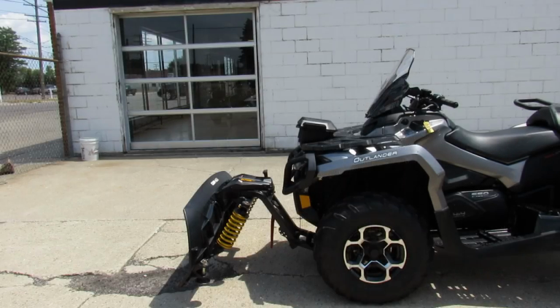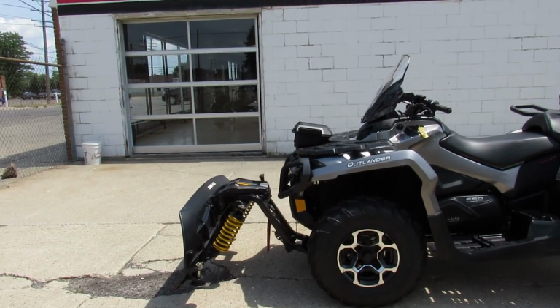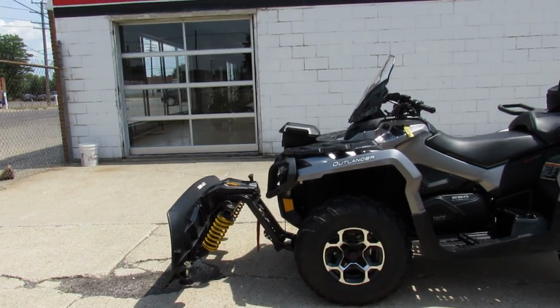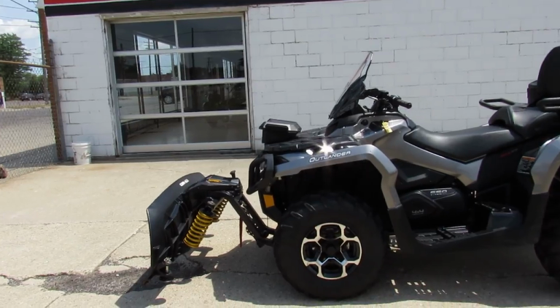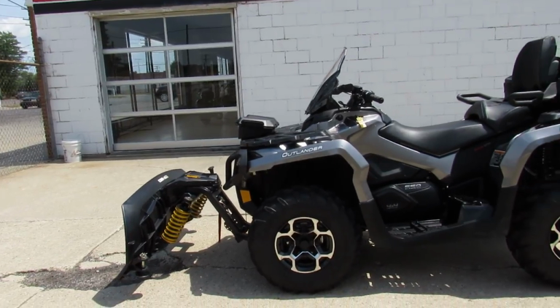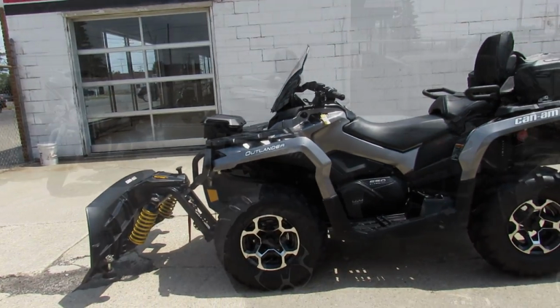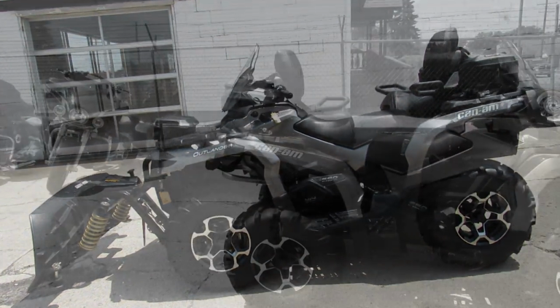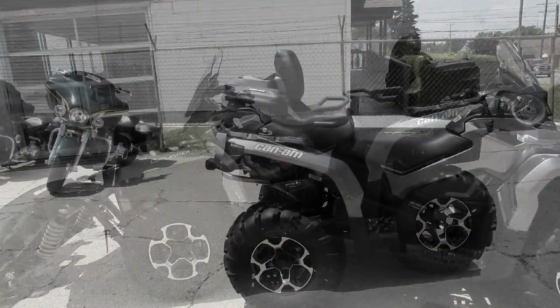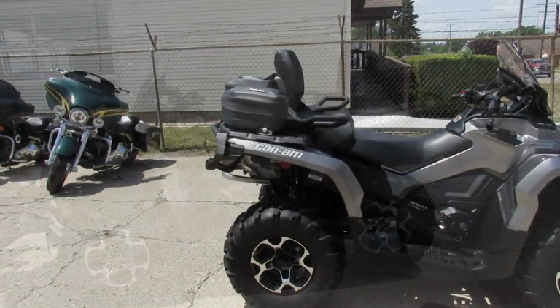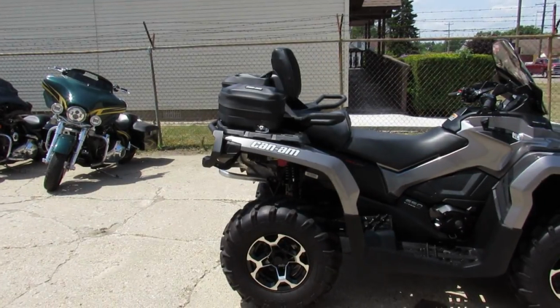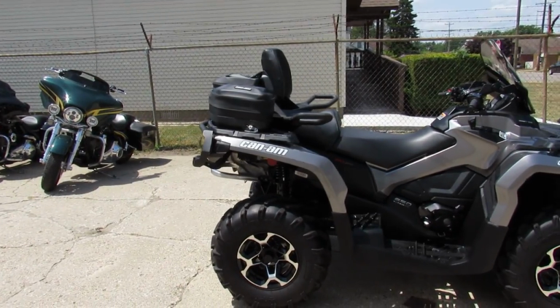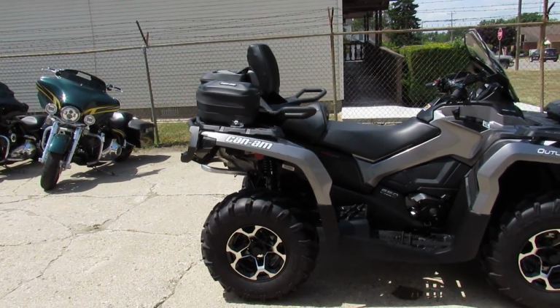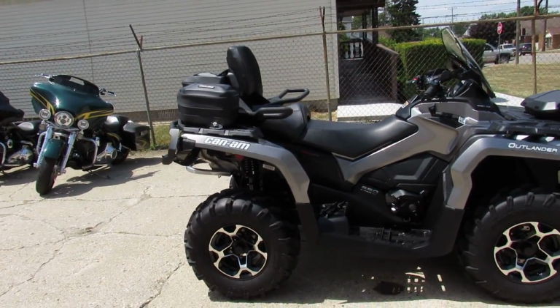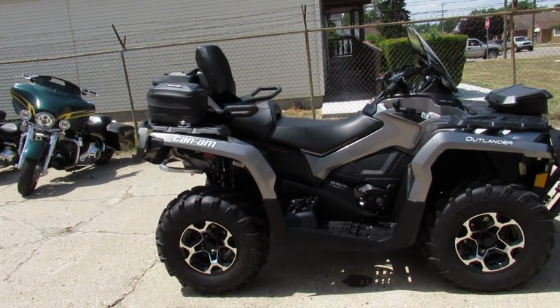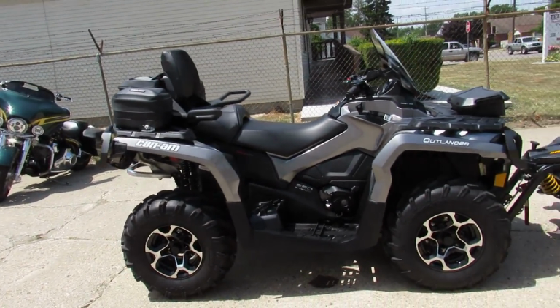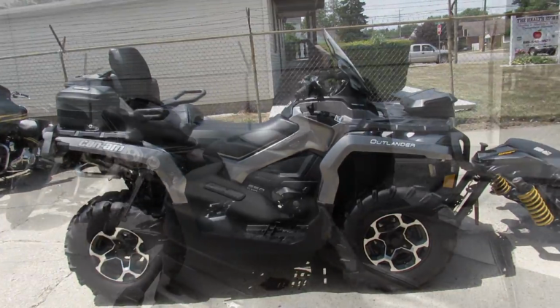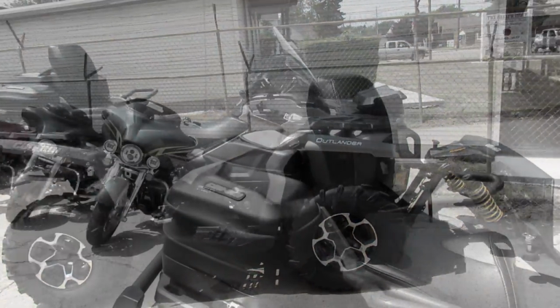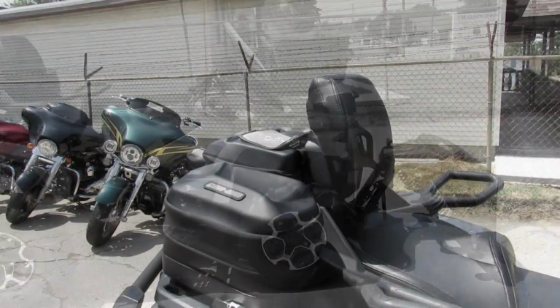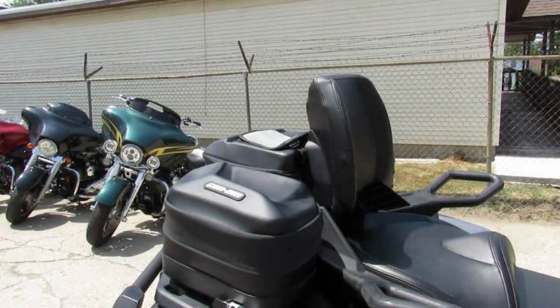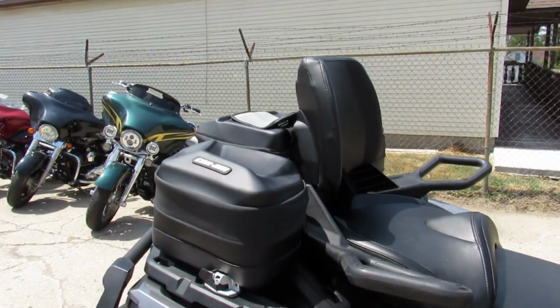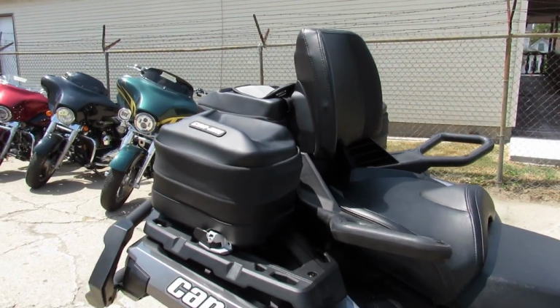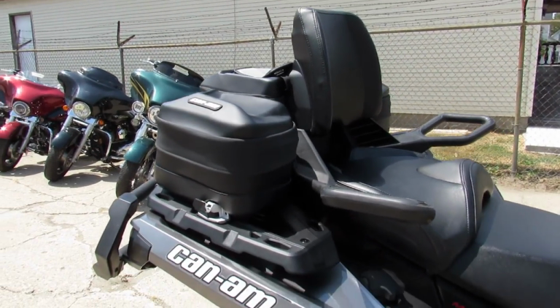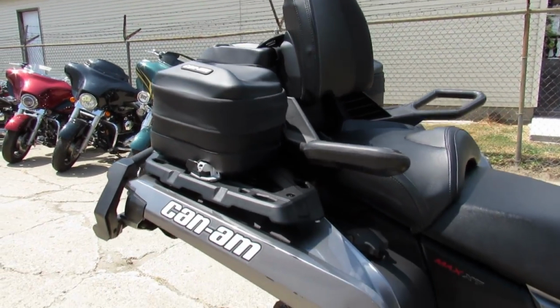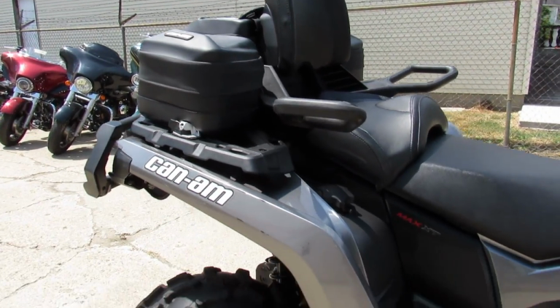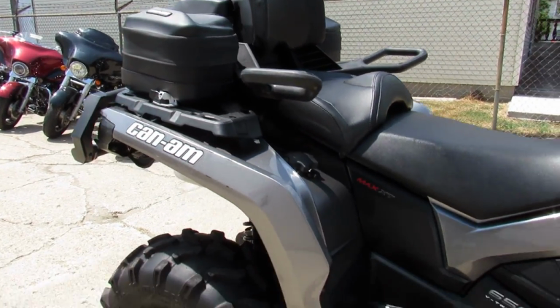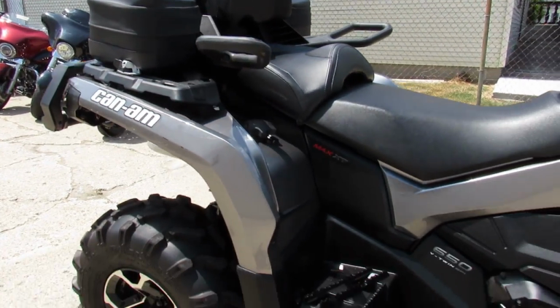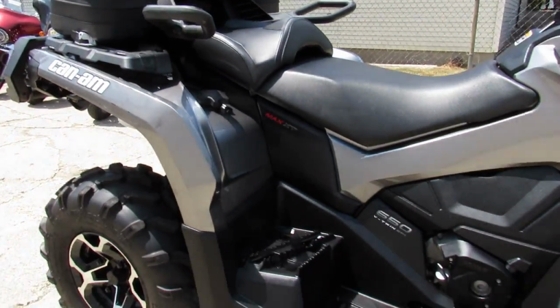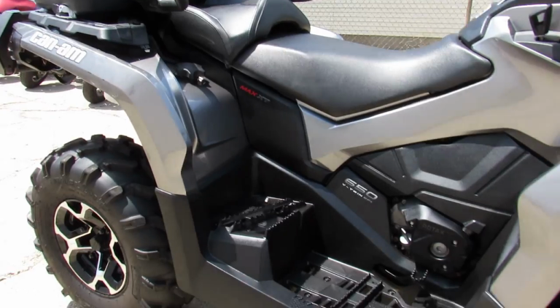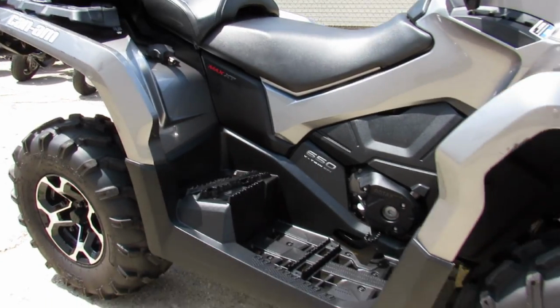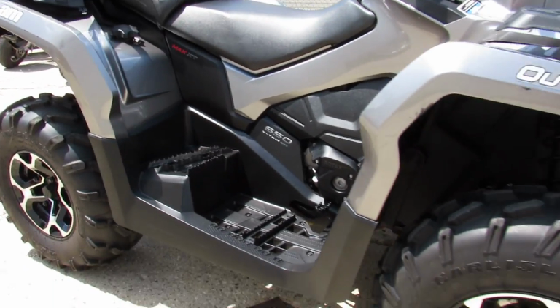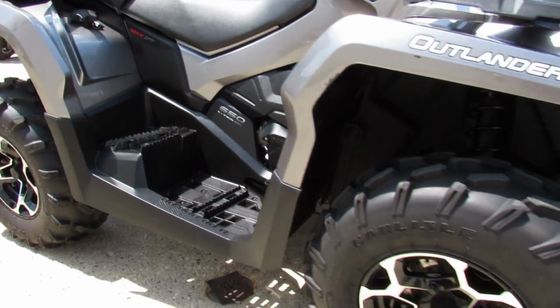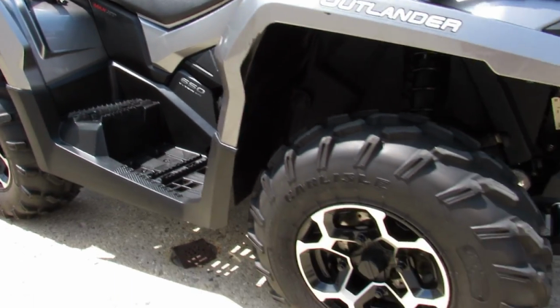Hey guys, it's Approval Powersports here doing some videos on the used units we just got in. Just got a 2014 Can-Am Outlander Max XT 650 — this one comes with a Can-Am plow and winch.